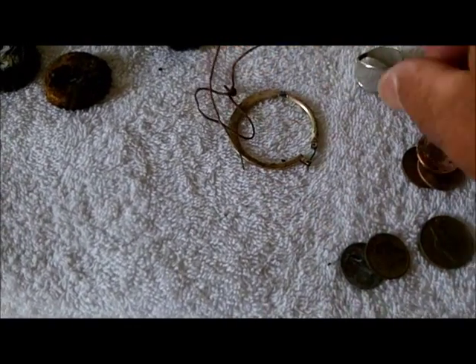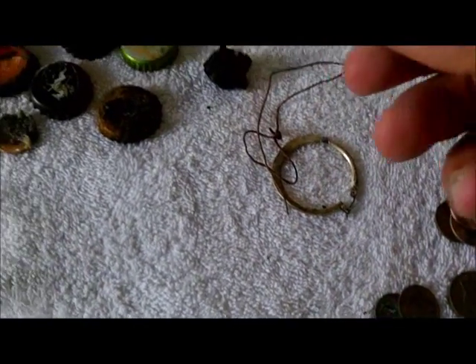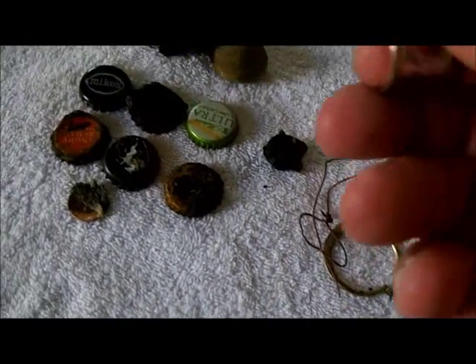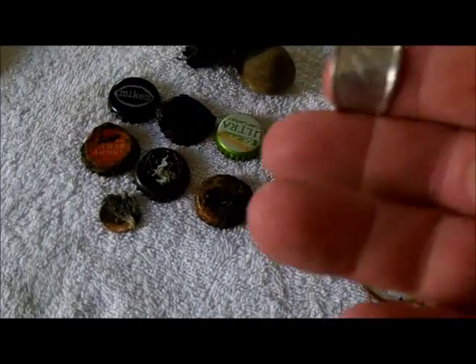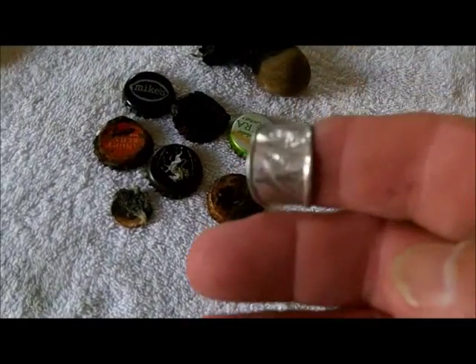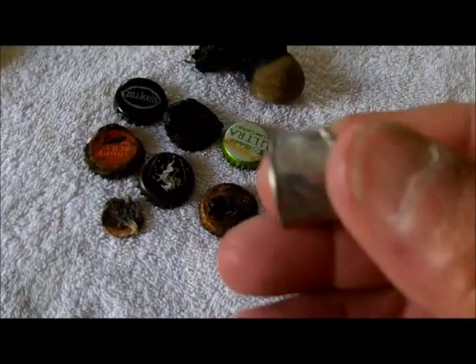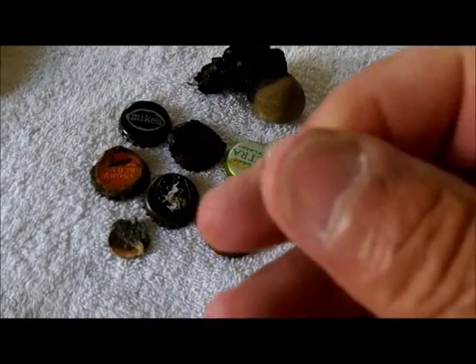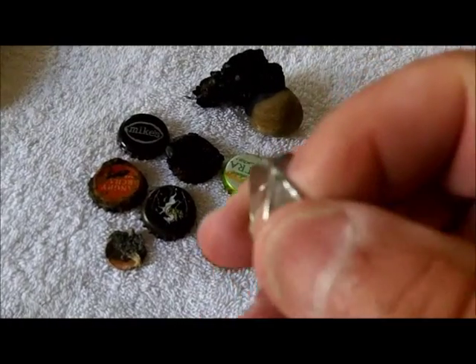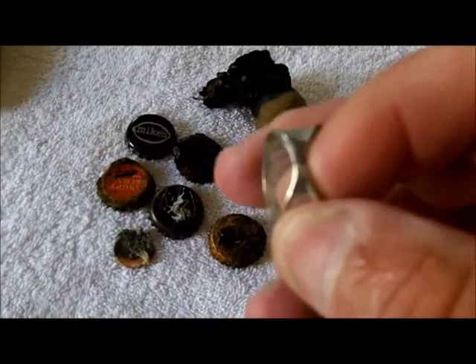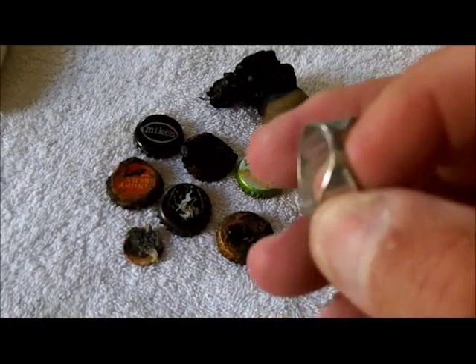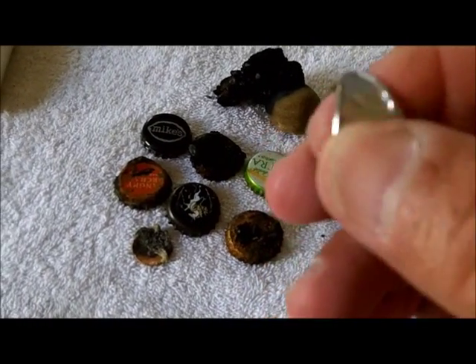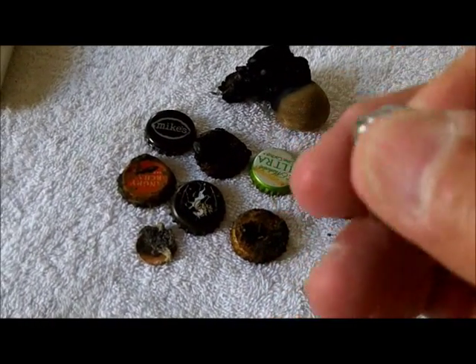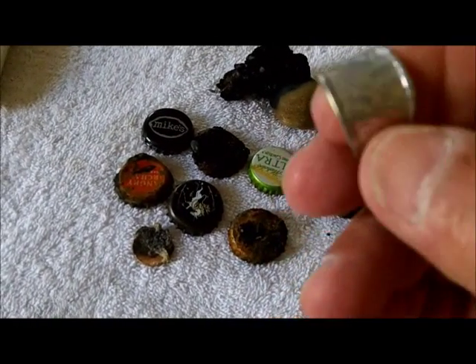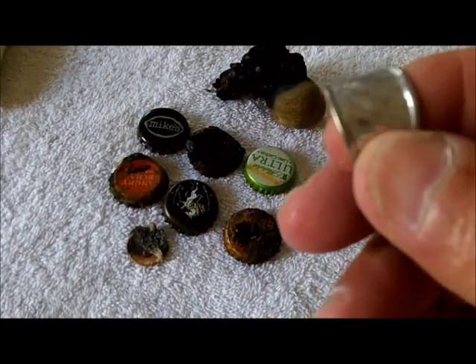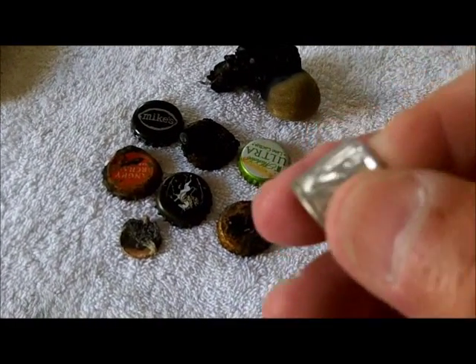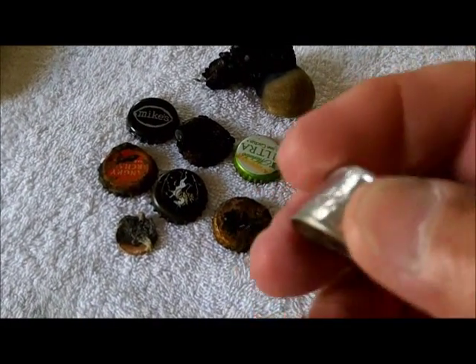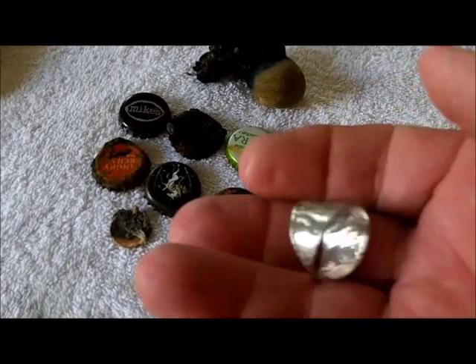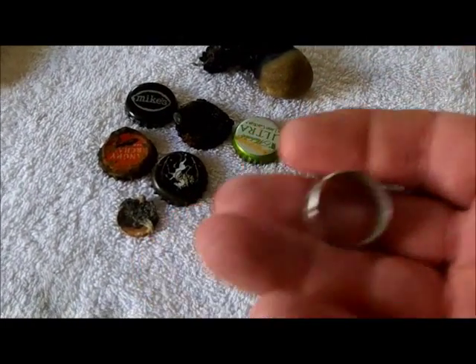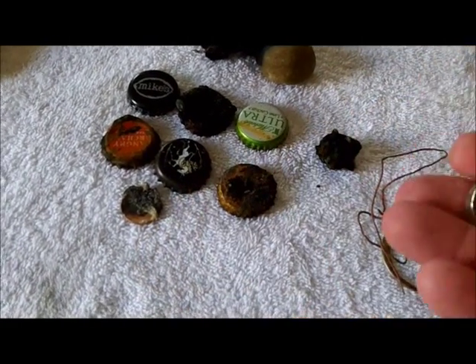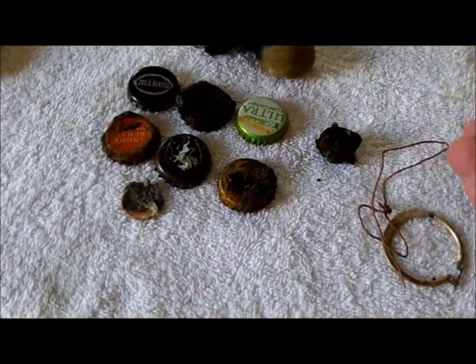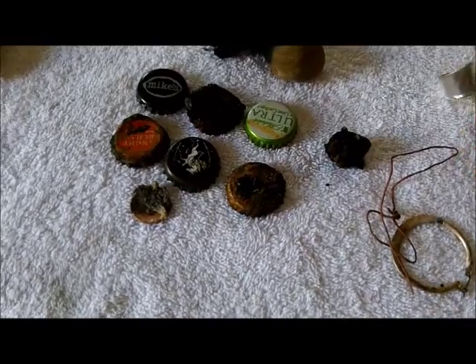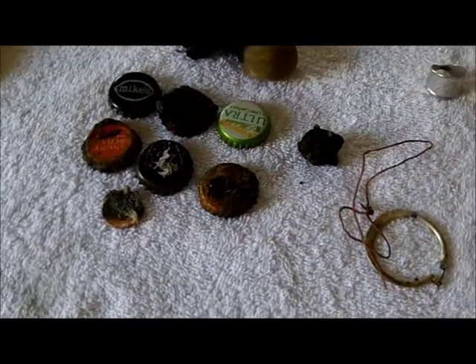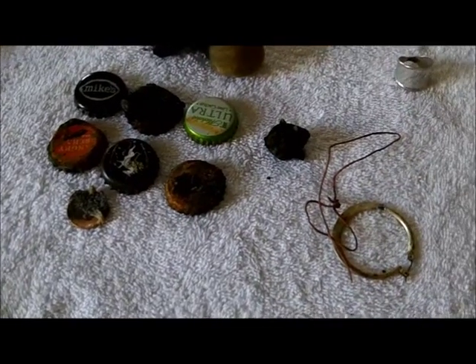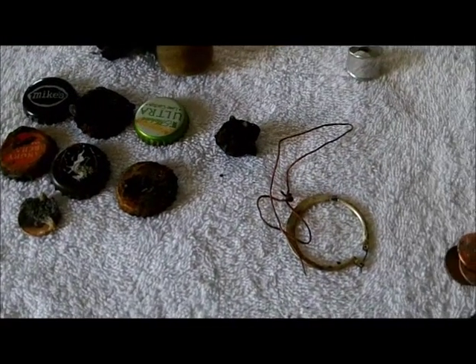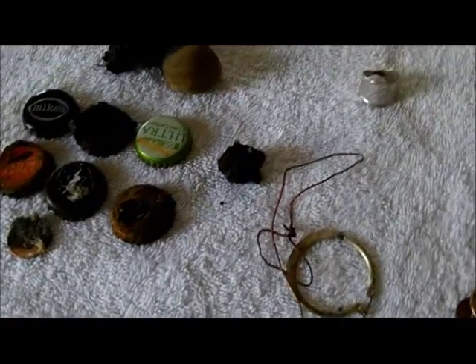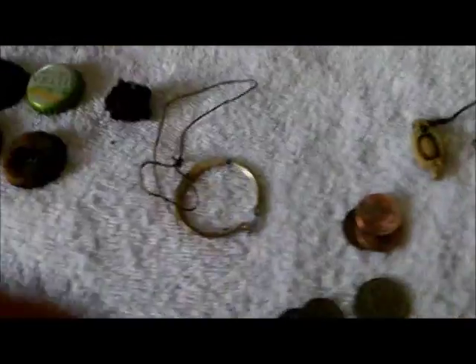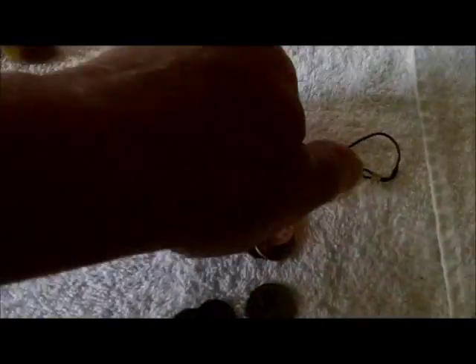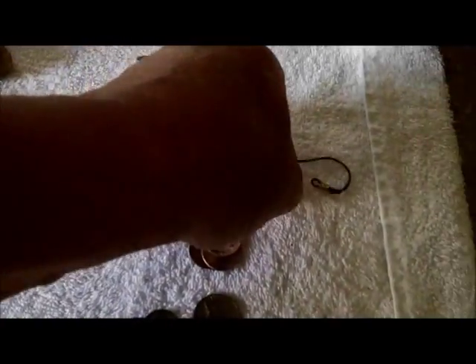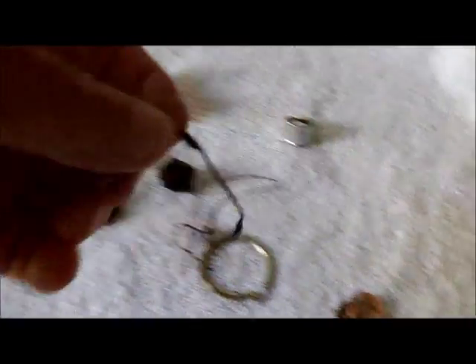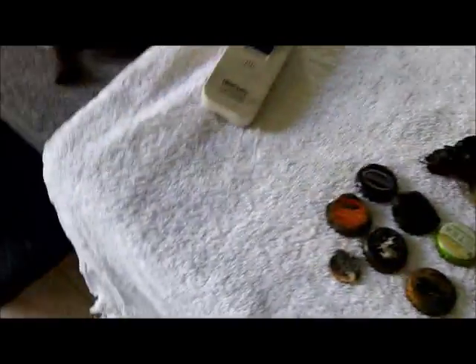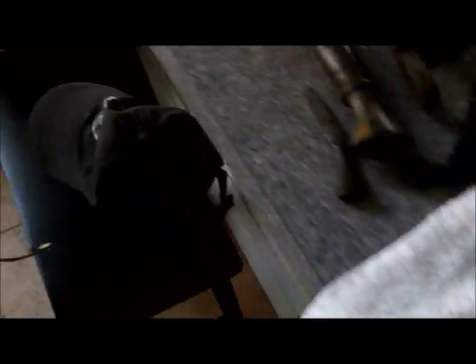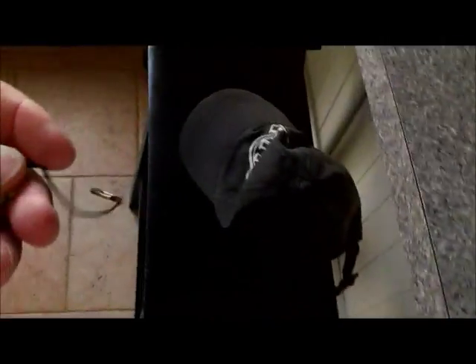And then I hit this silver ring. Can't find any marks in it, but it came up 12-47. I know it's silver. And then I hit this ticket — now this is a cool ticket.